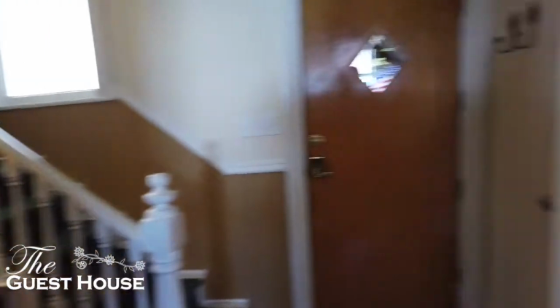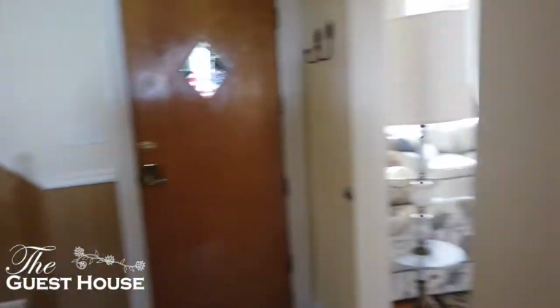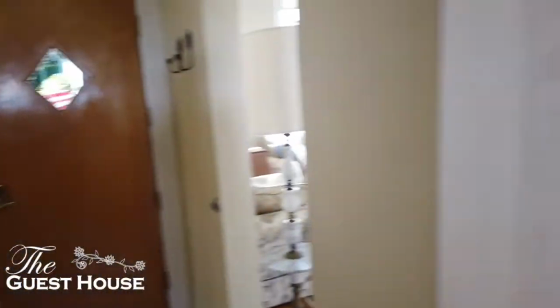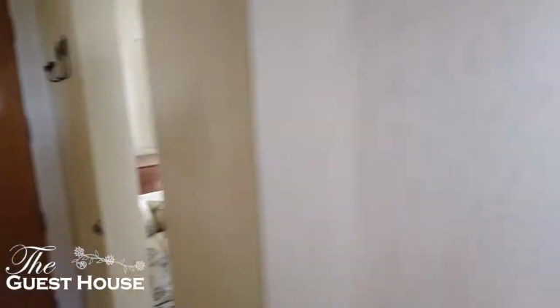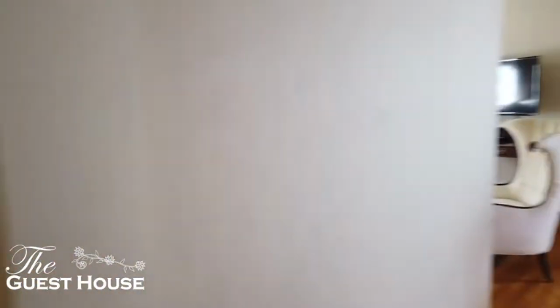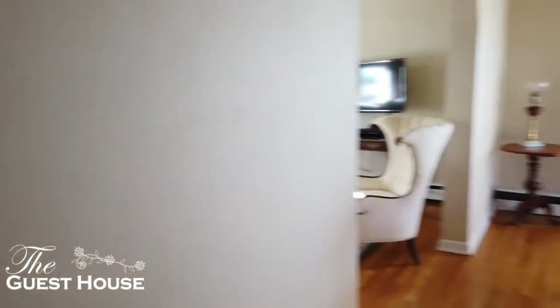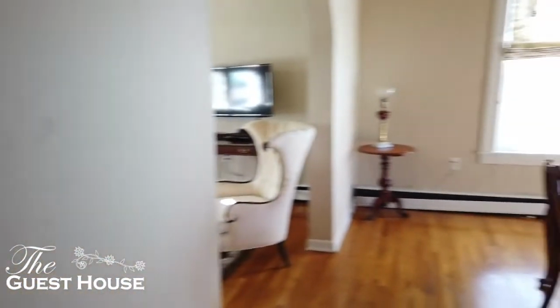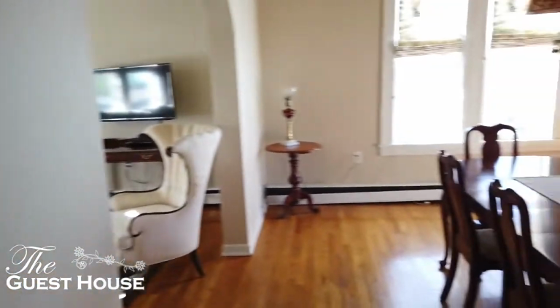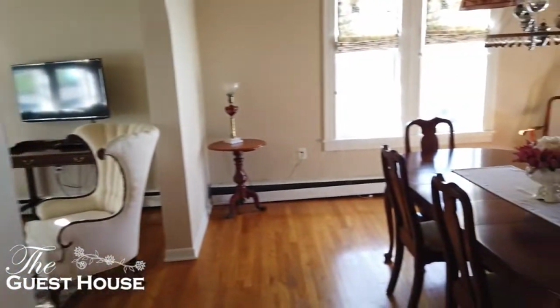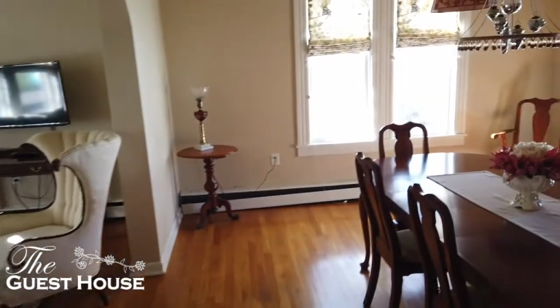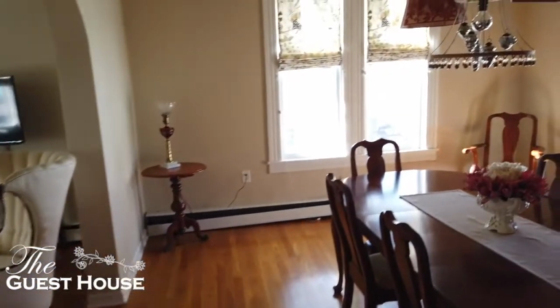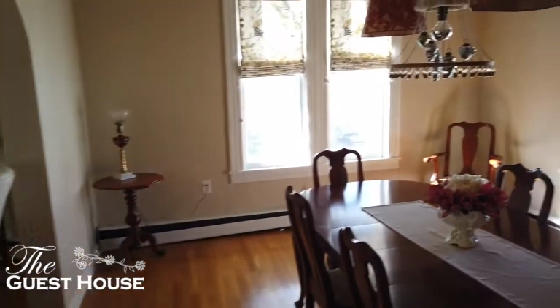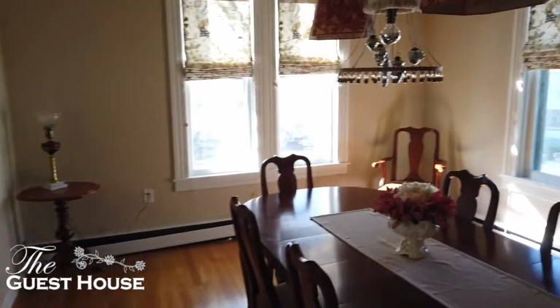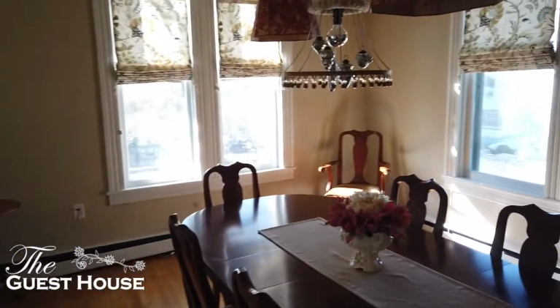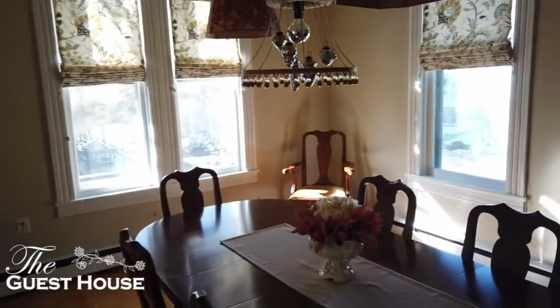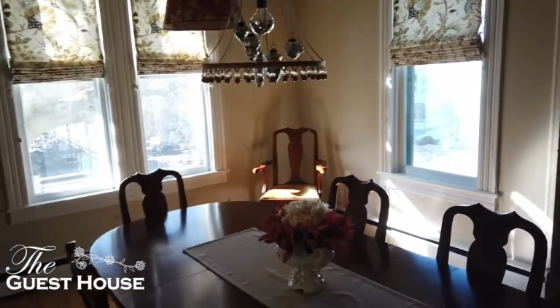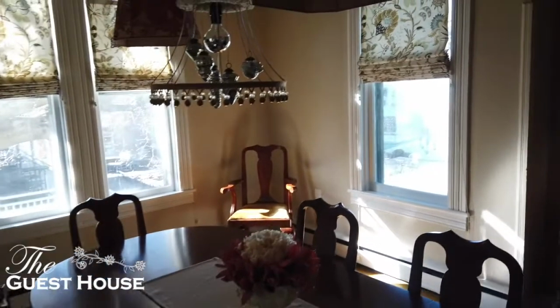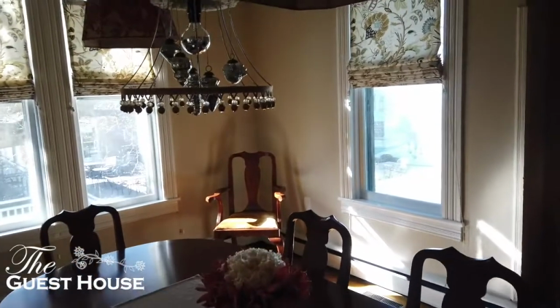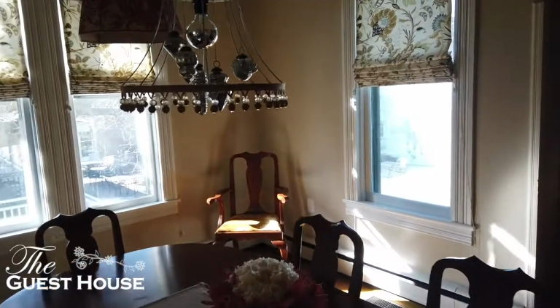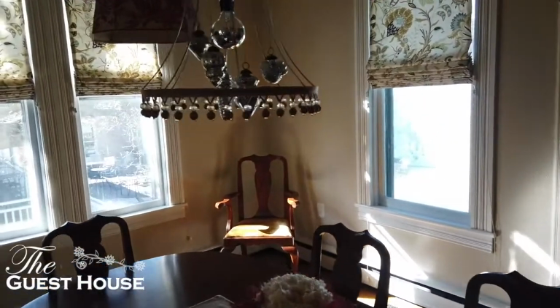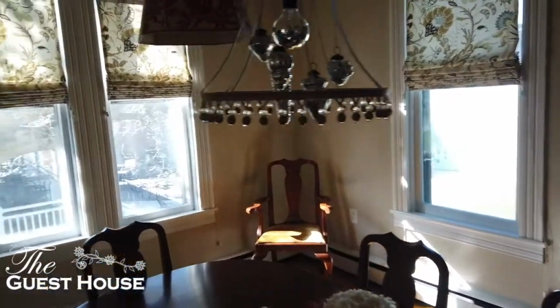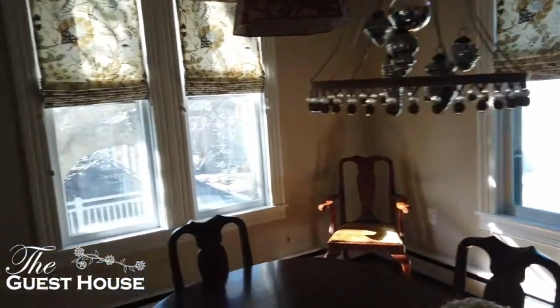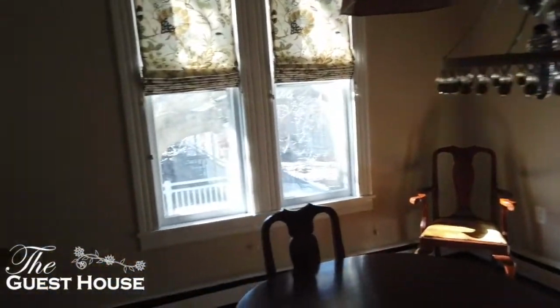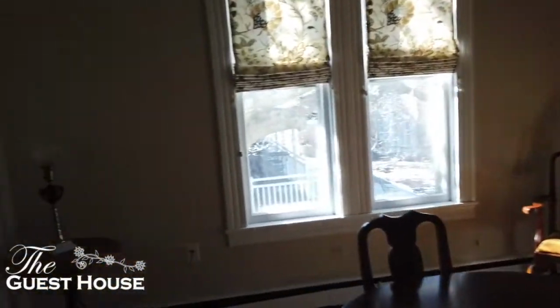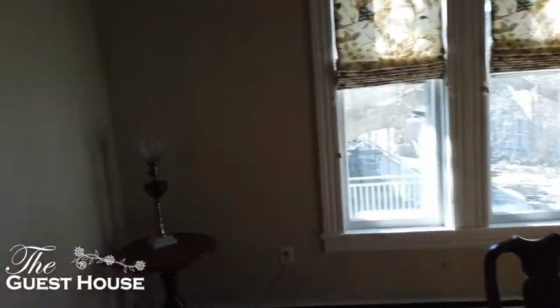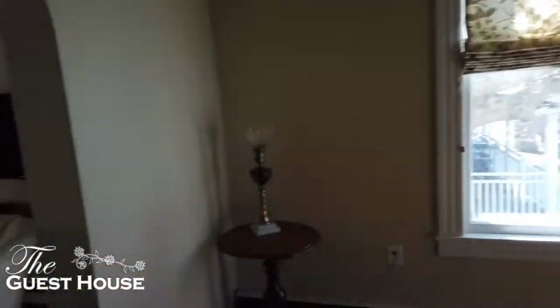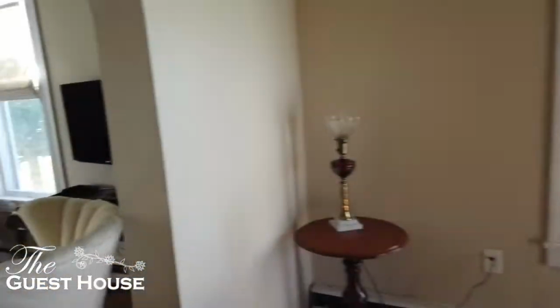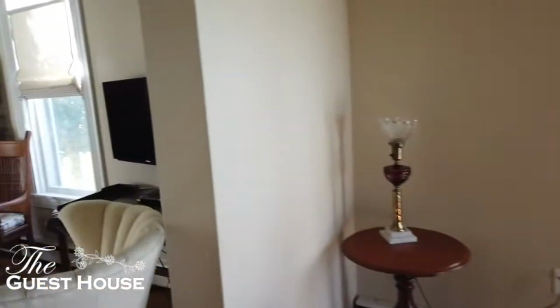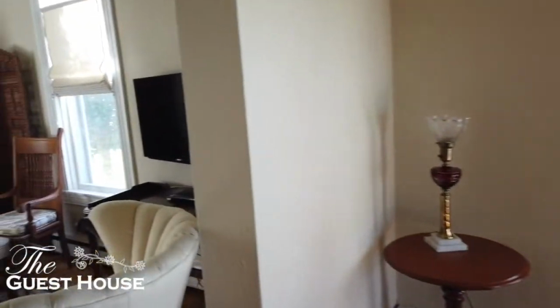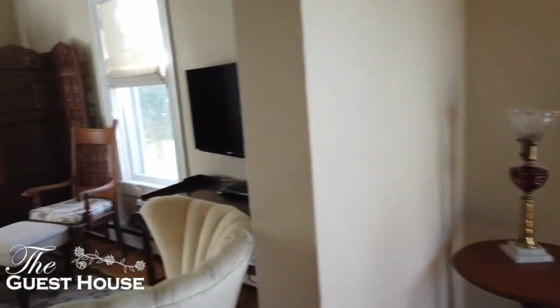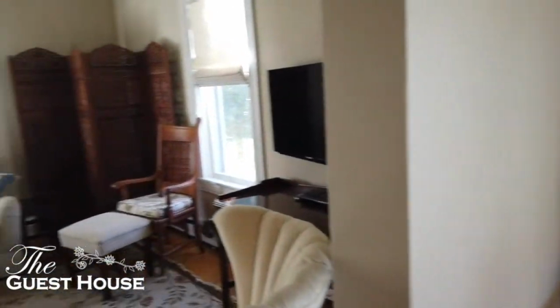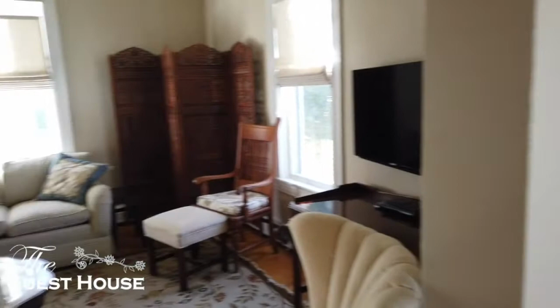We have a nice little dining area for the family — seats six people. And then a comfy little living room.